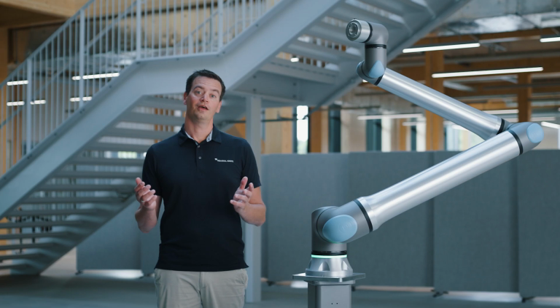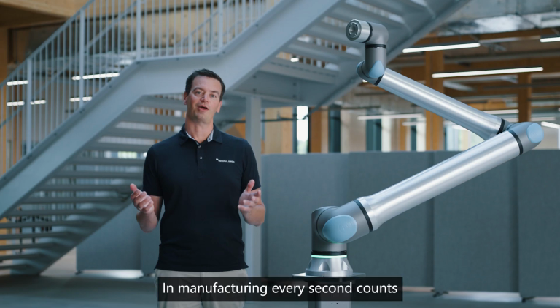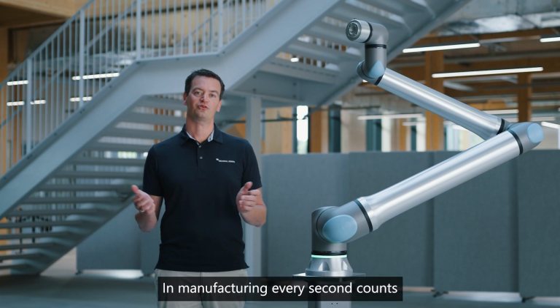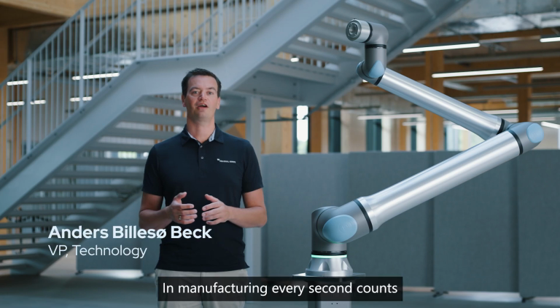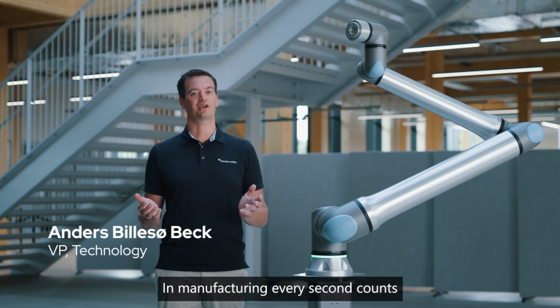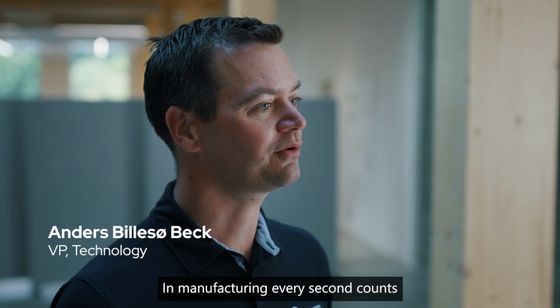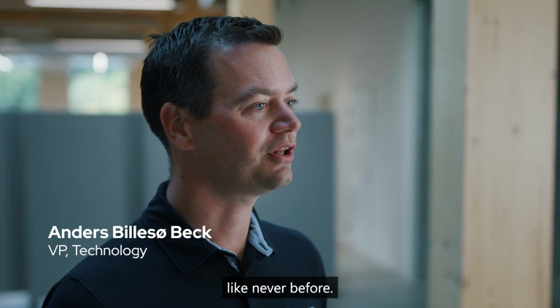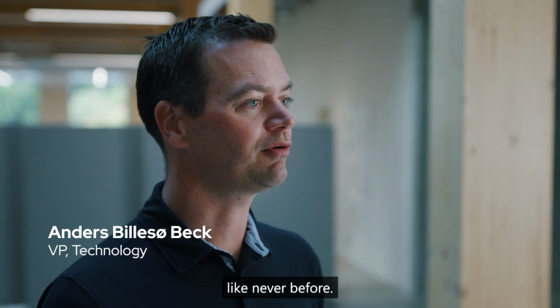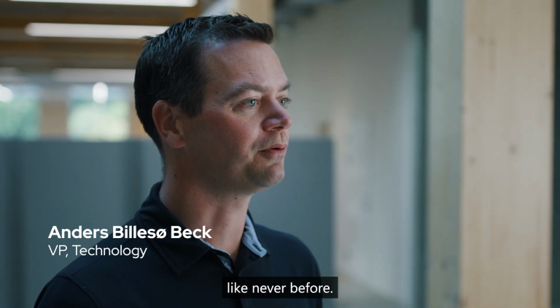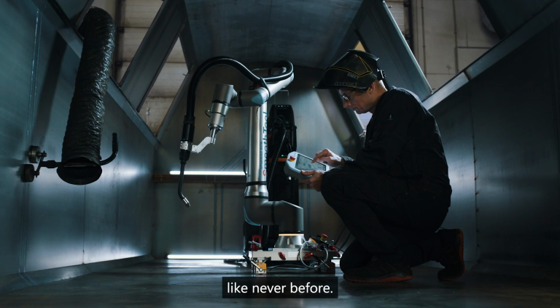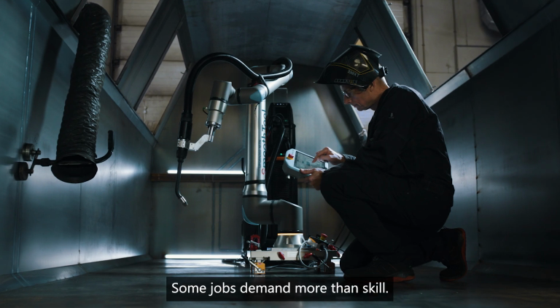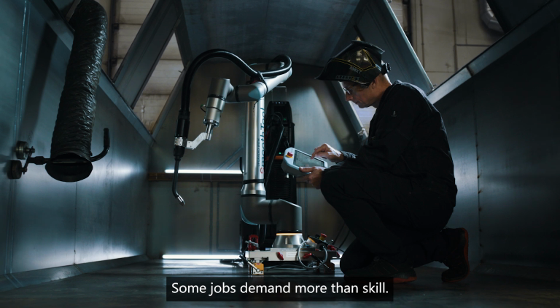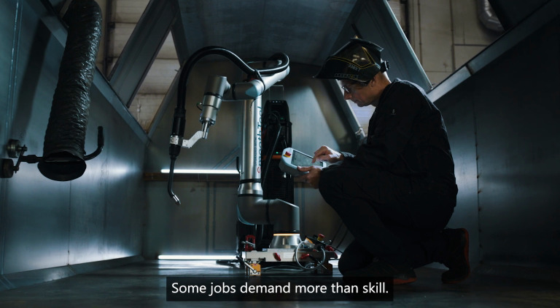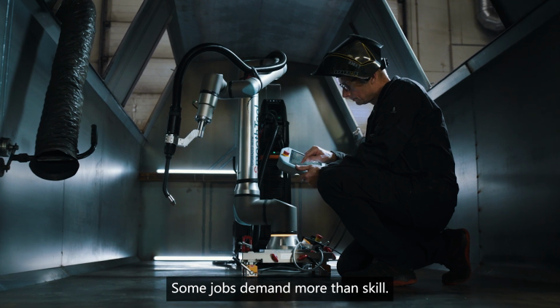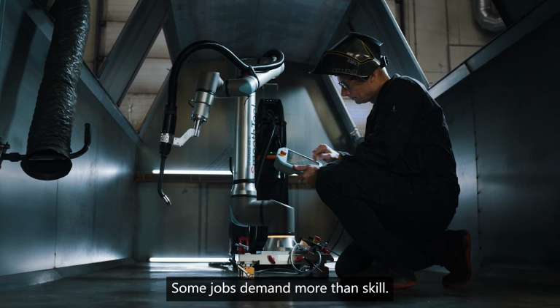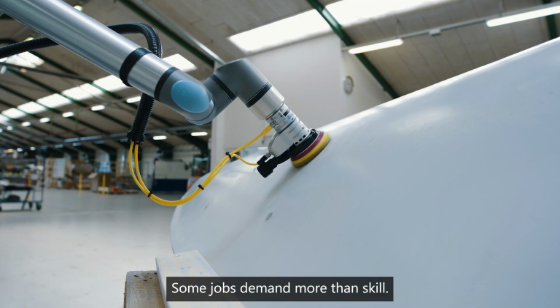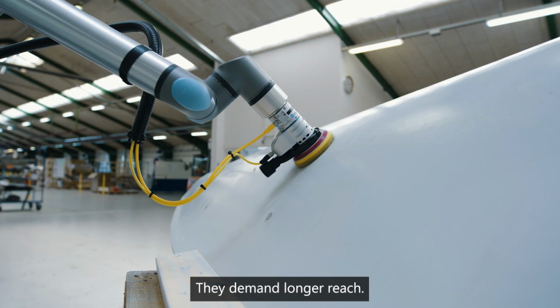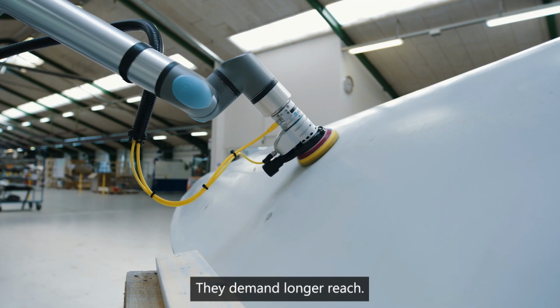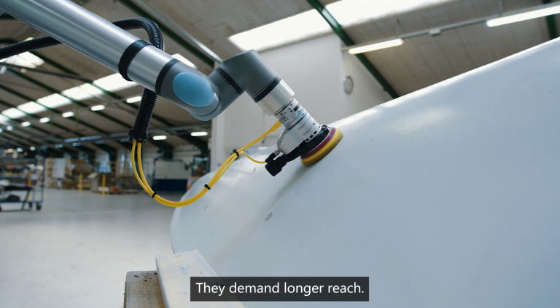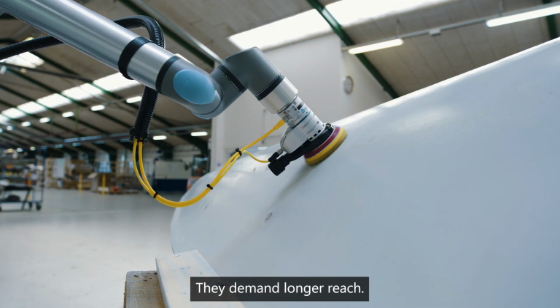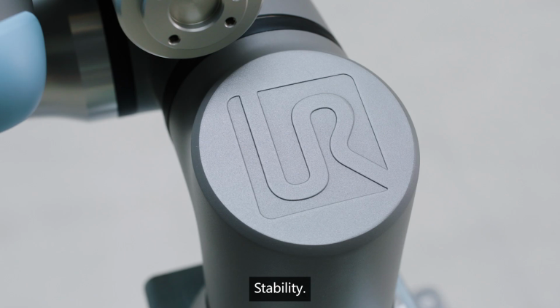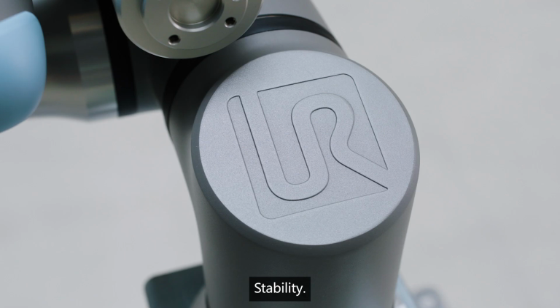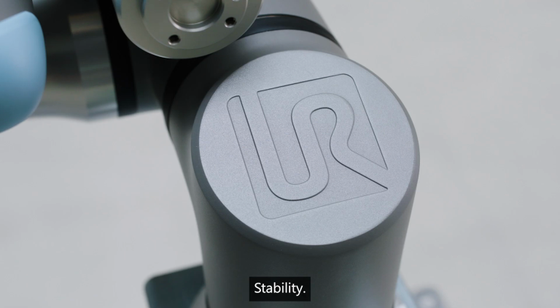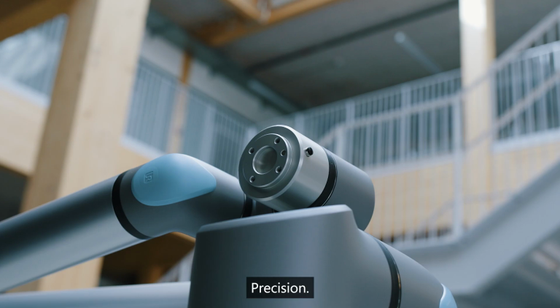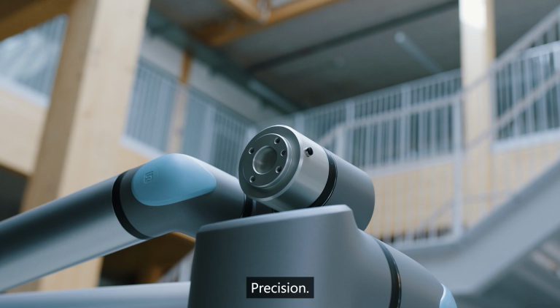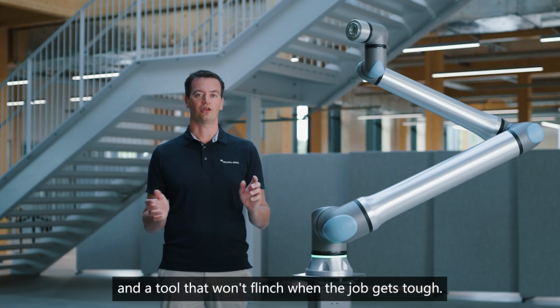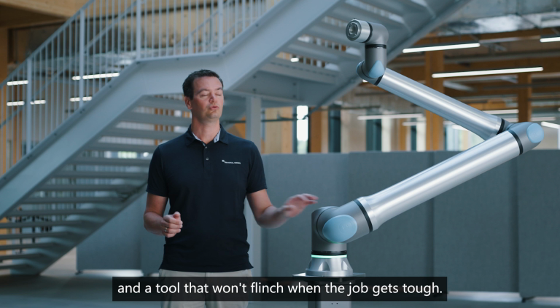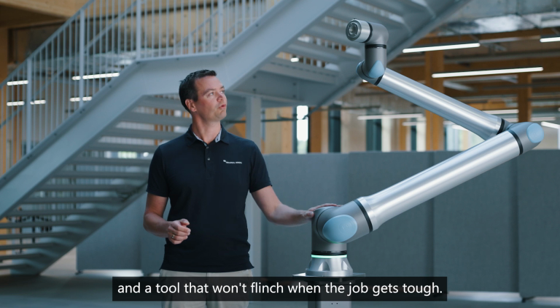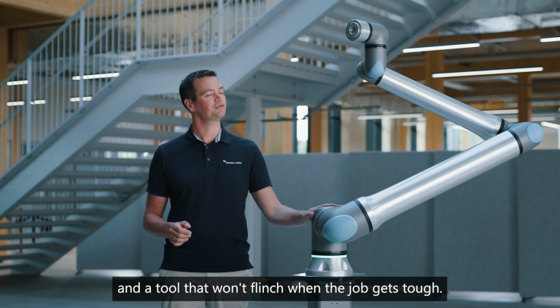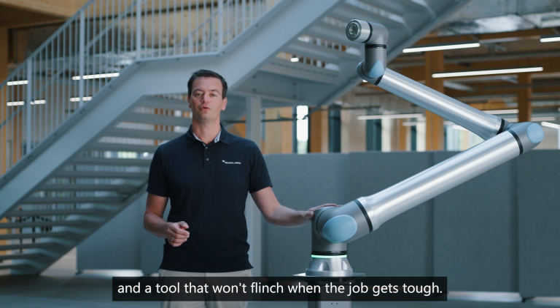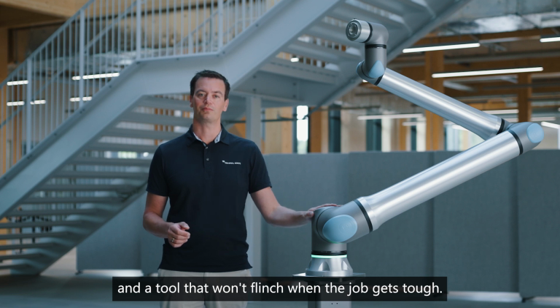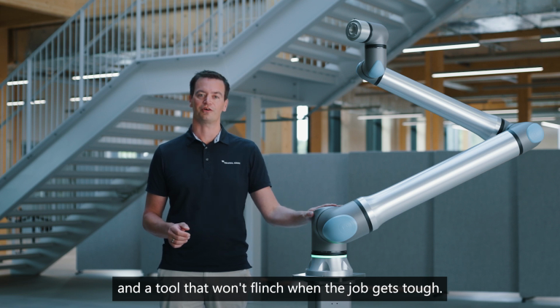In manufacturing, every second counts like never before. Some jobs demand more than skill. They demand longer reach, stability, precision, and a tool that won't flinch when the job gets tough.